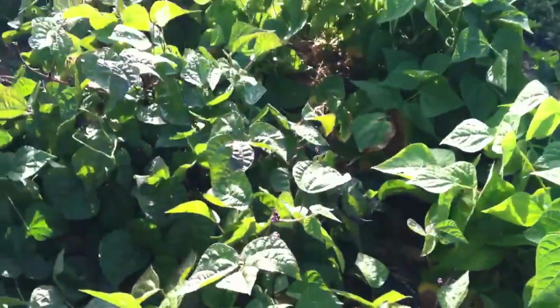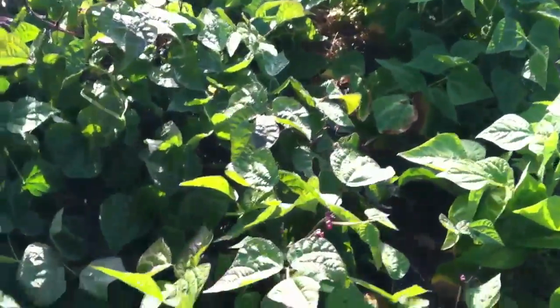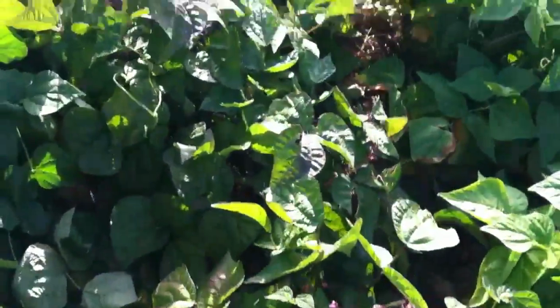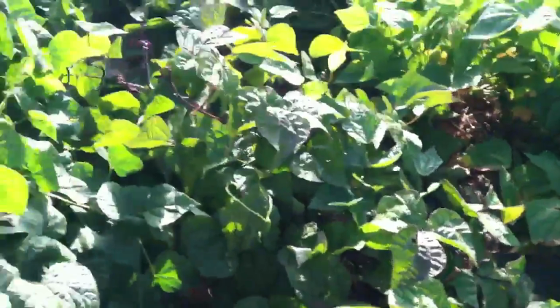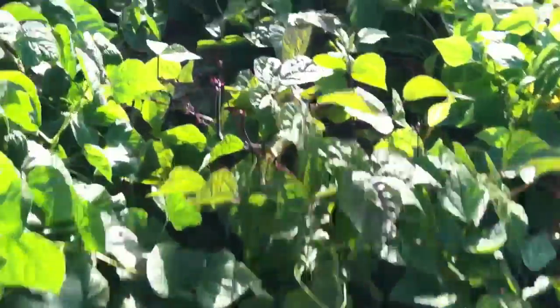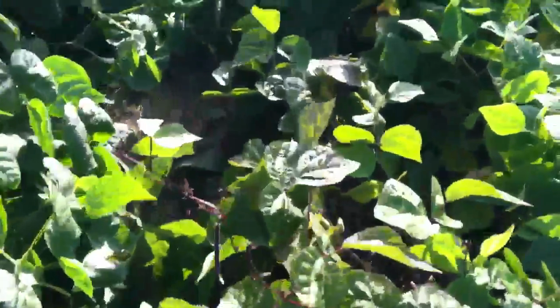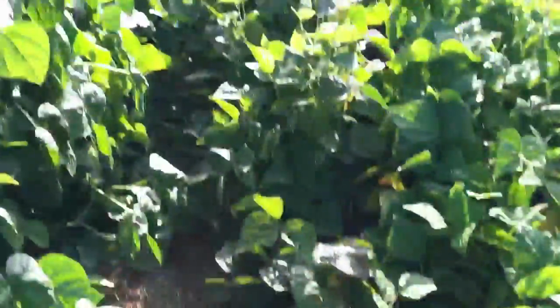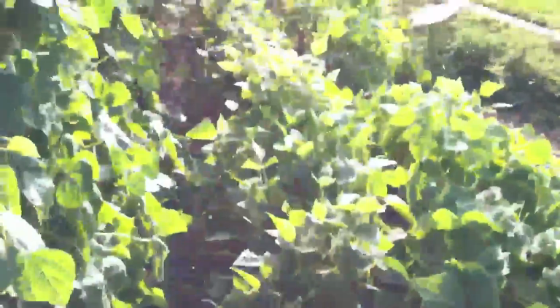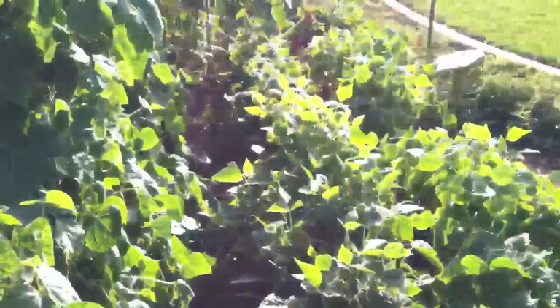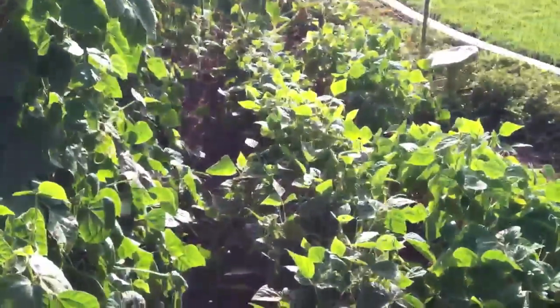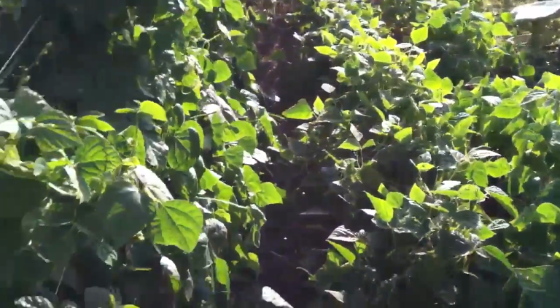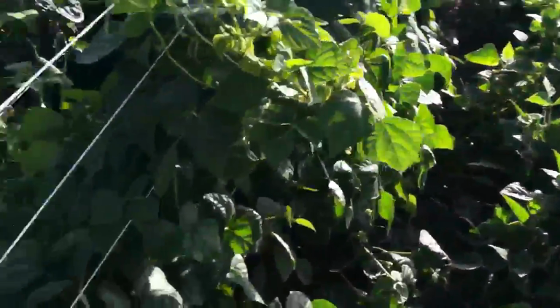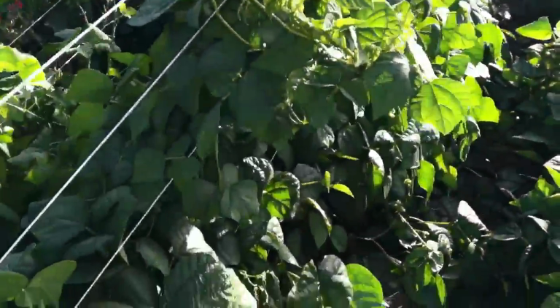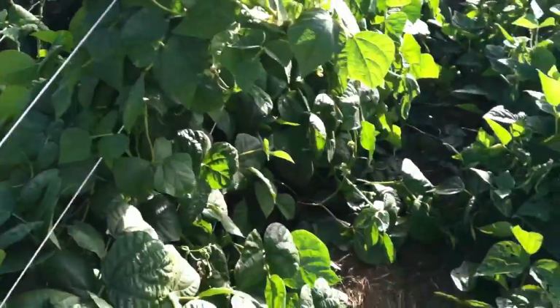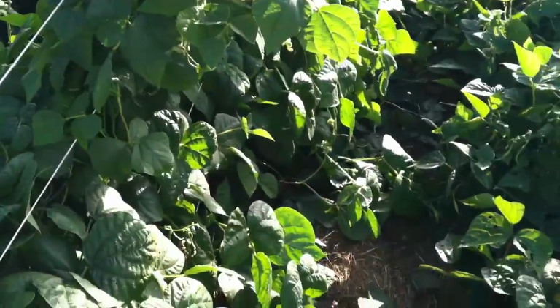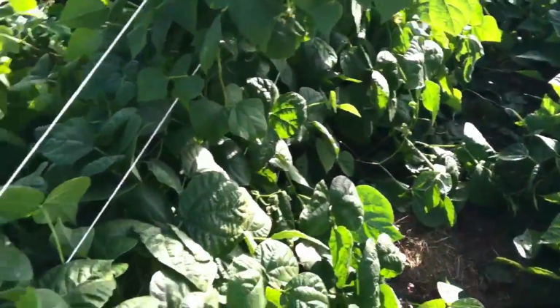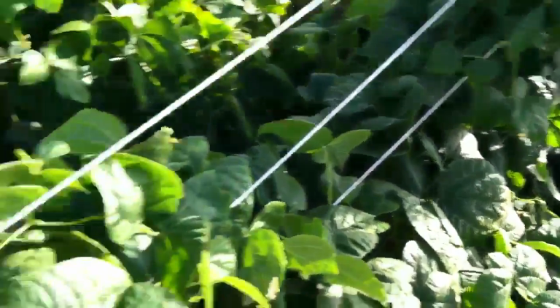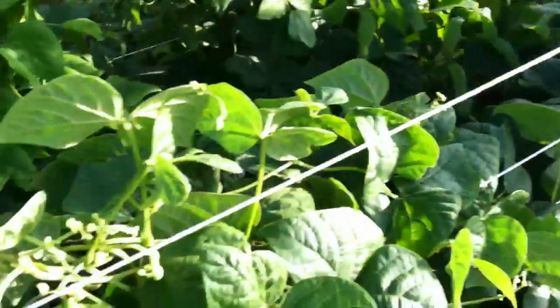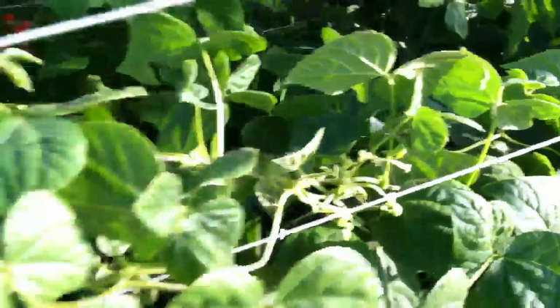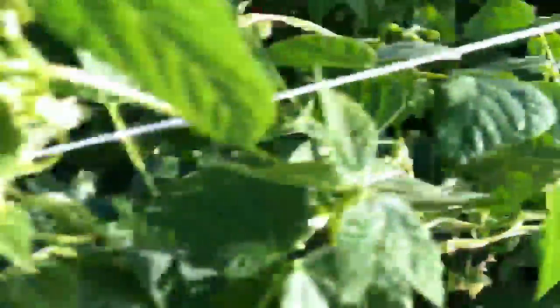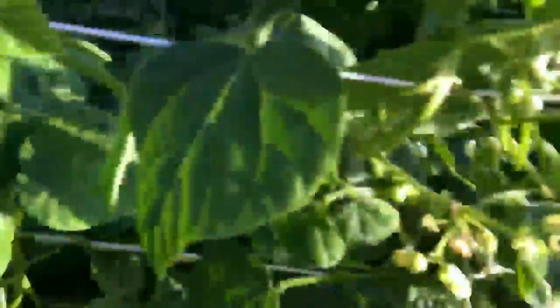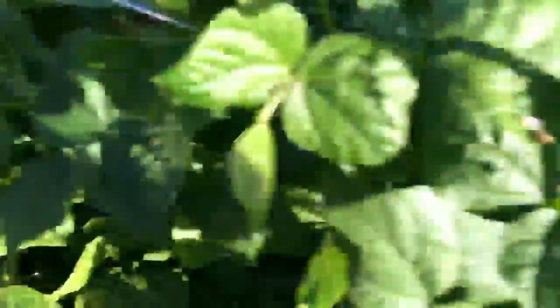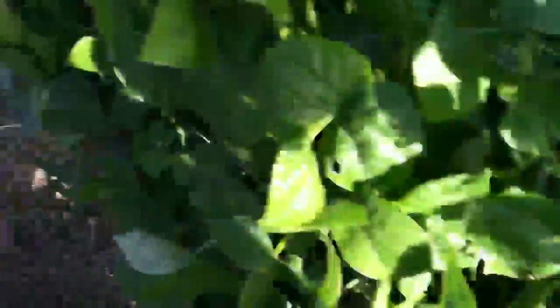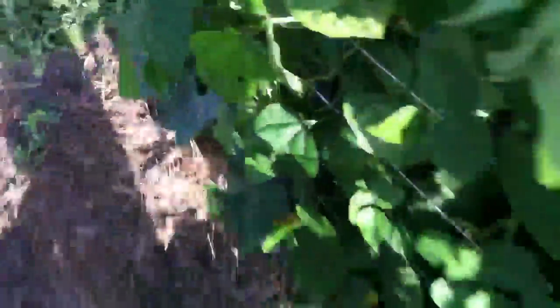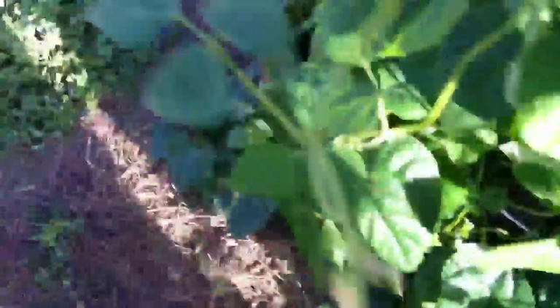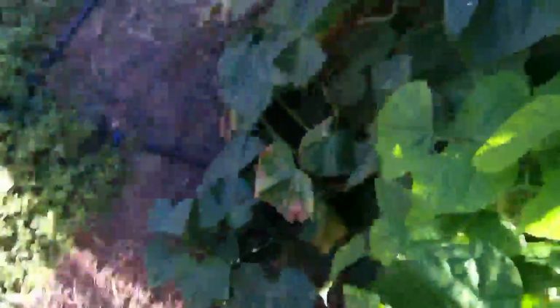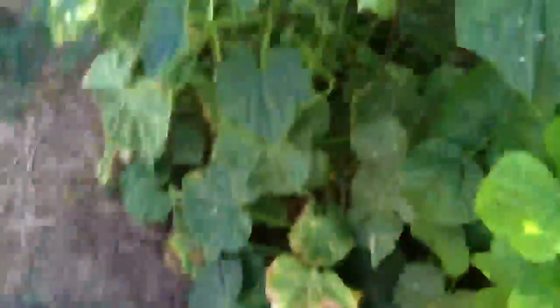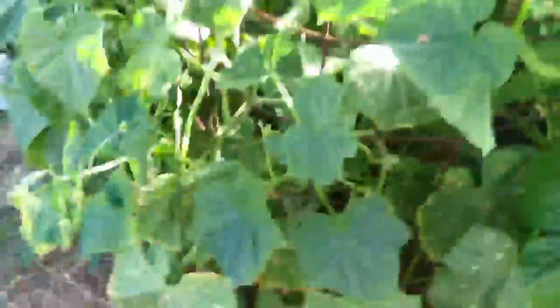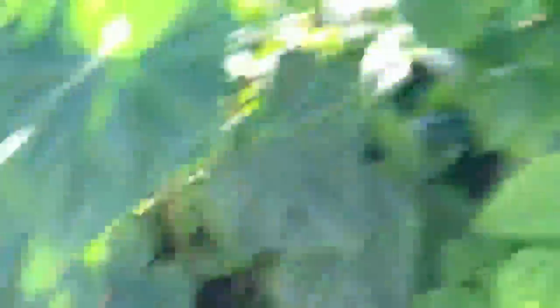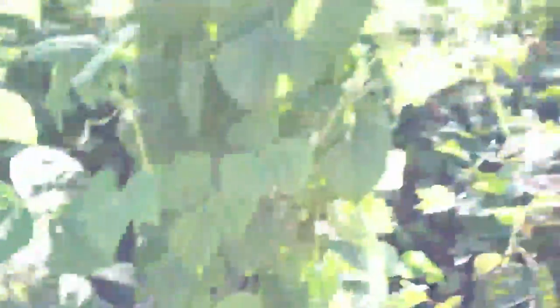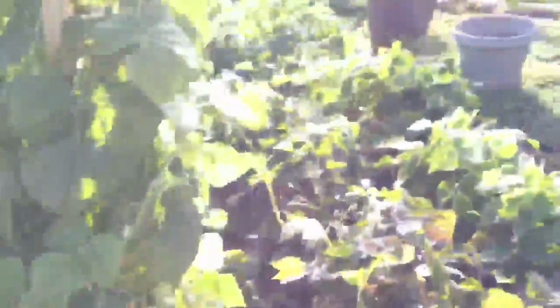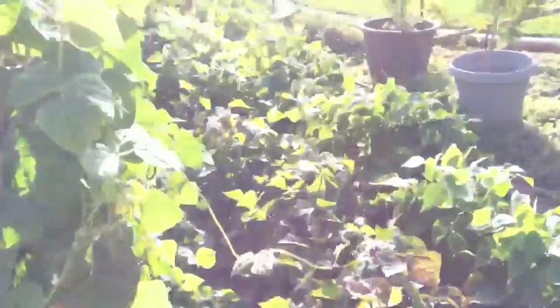So out of all these beans we've canned quite a lot. We've canned probably 20 quarts or more off of these beans so far.